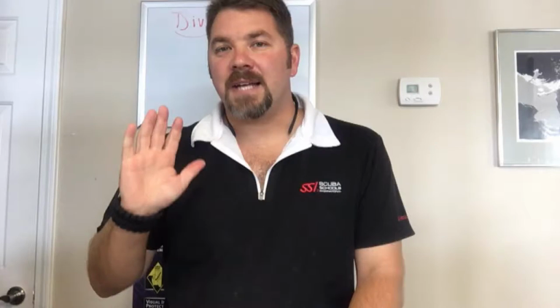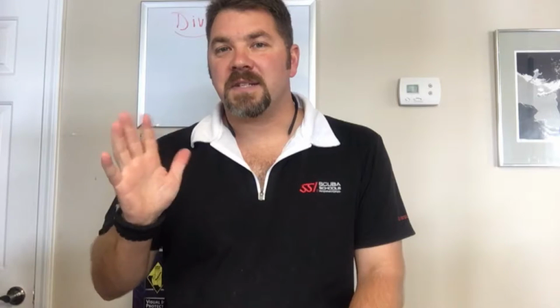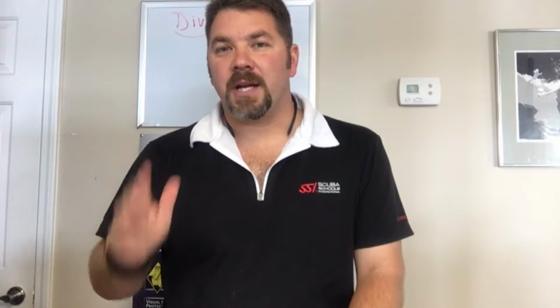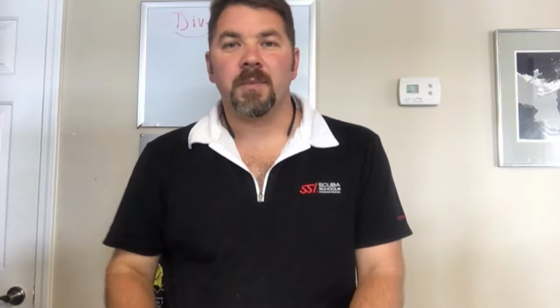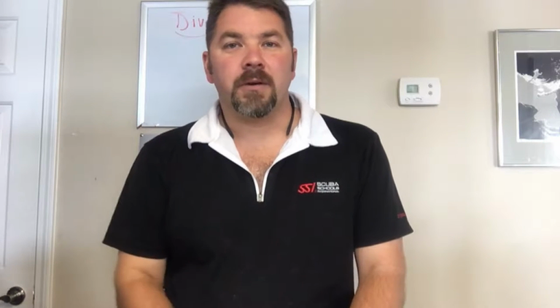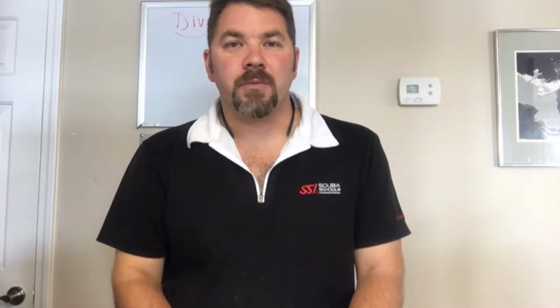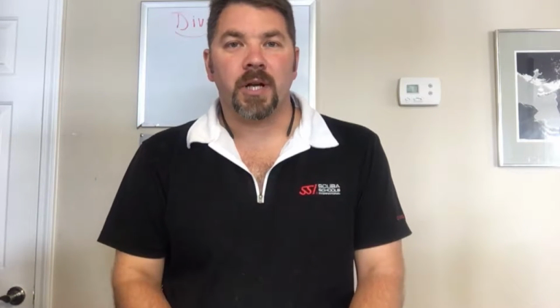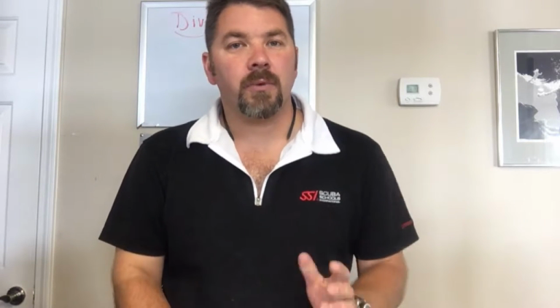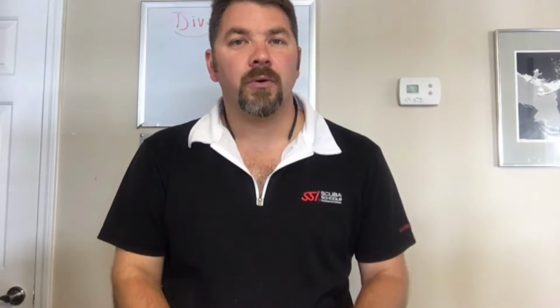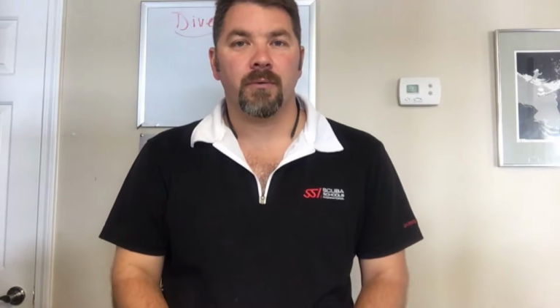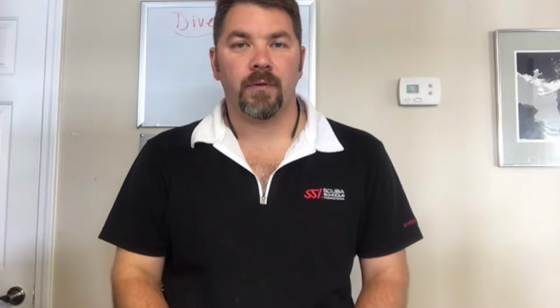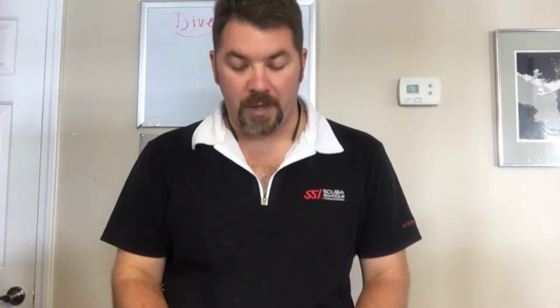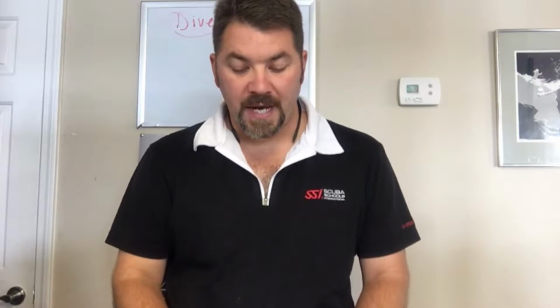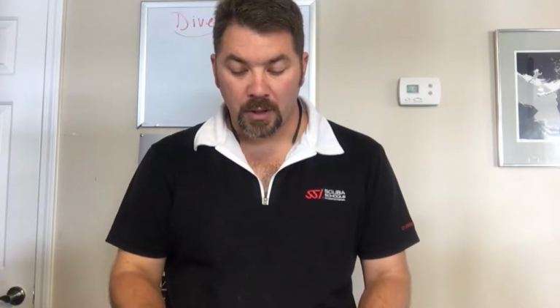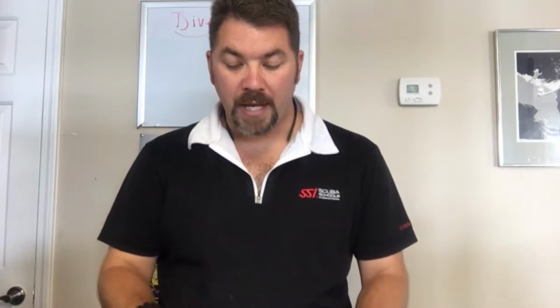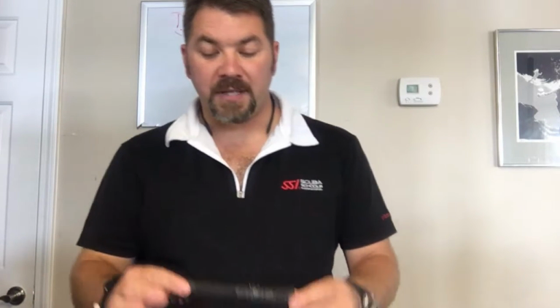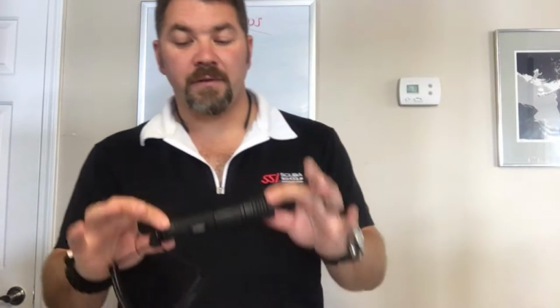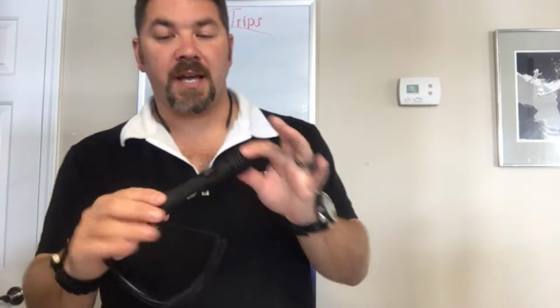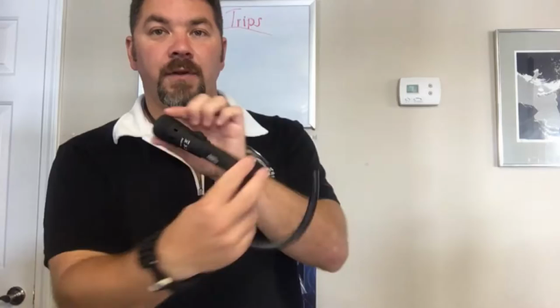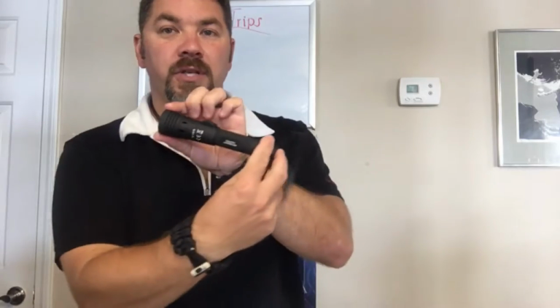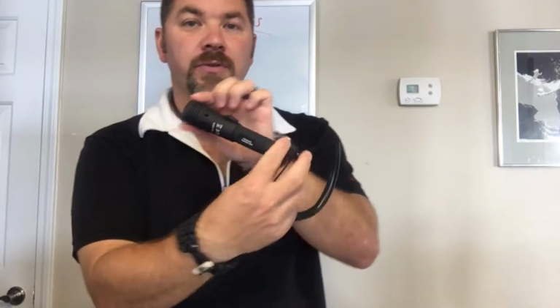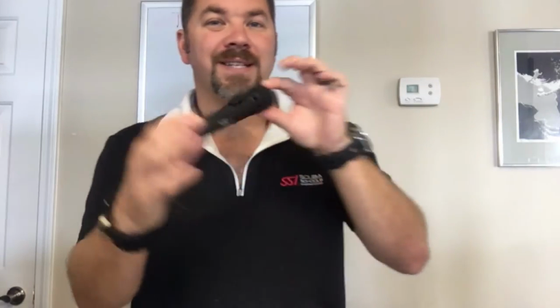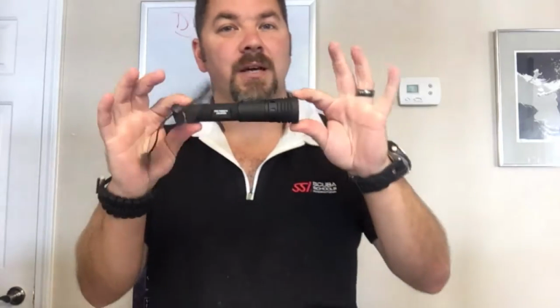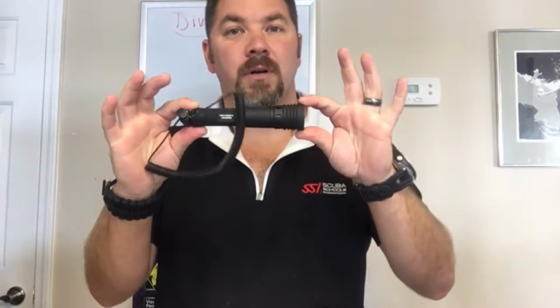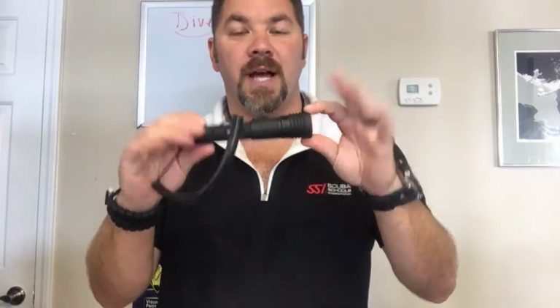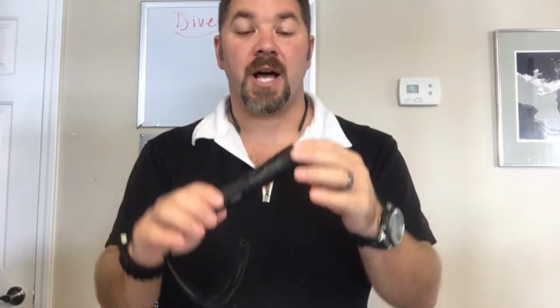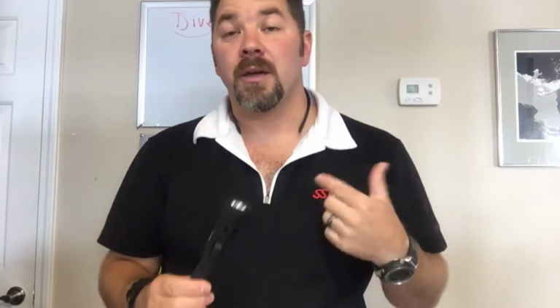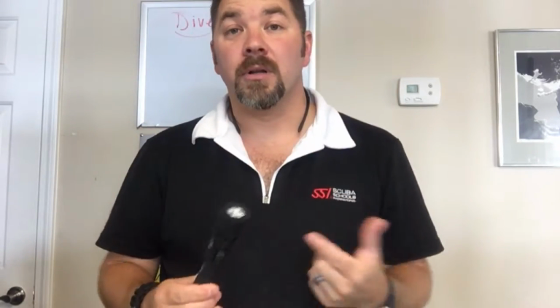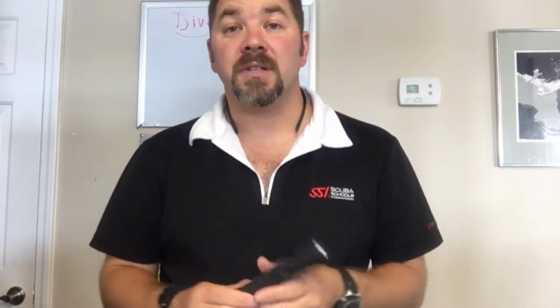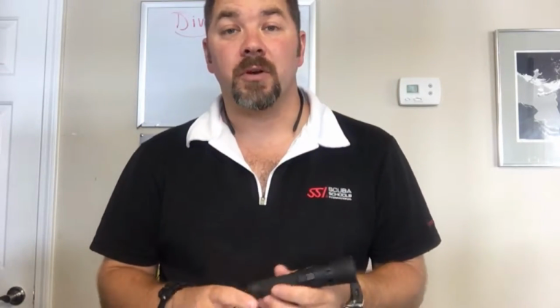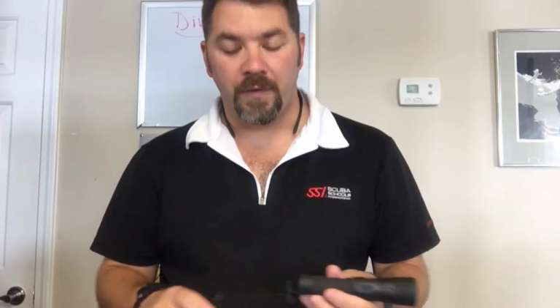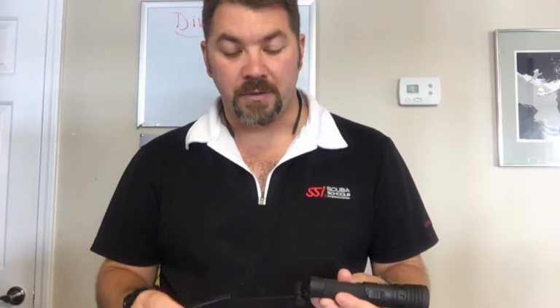Hey guys, it's Brian again from Lake Hickory Scuba and Marina. I've got a really cool gear review for you. Today we're going to look at the Tovatec Fusion 260 underwater flashlight. We're going to look at some of the cool features.